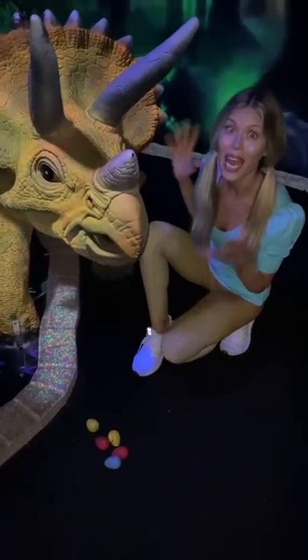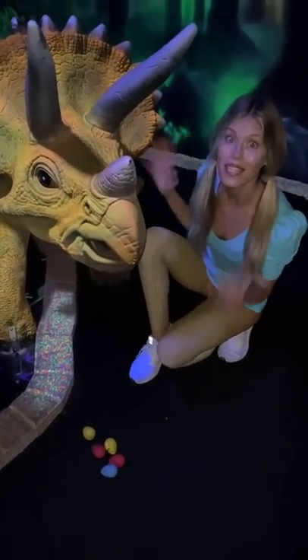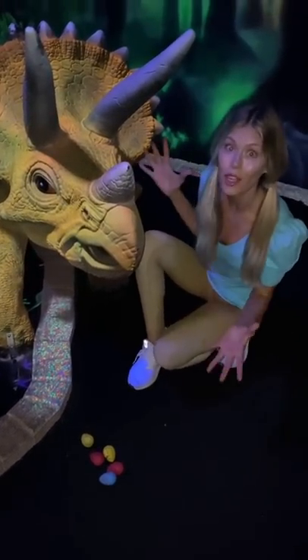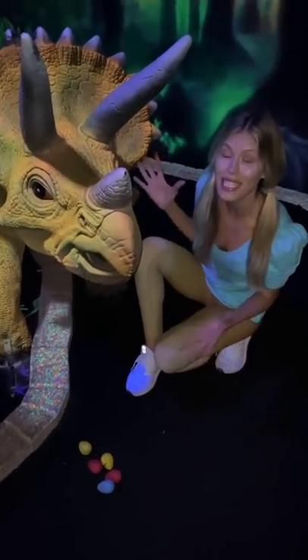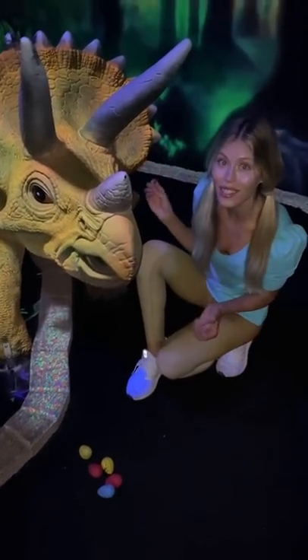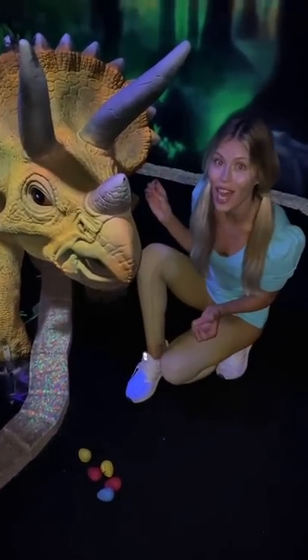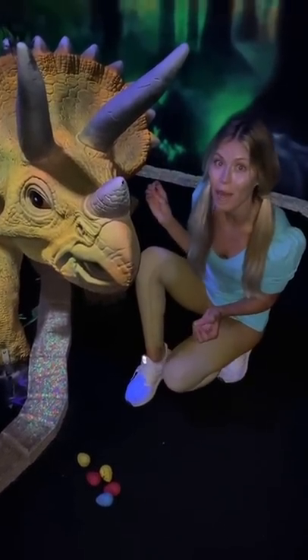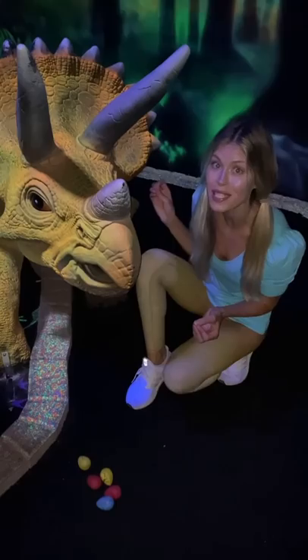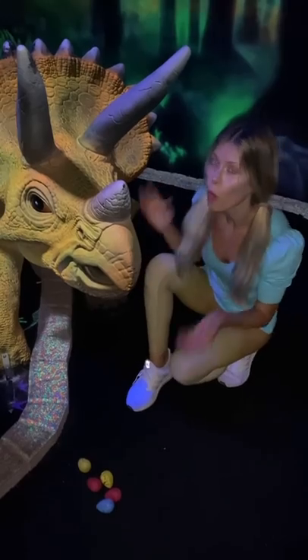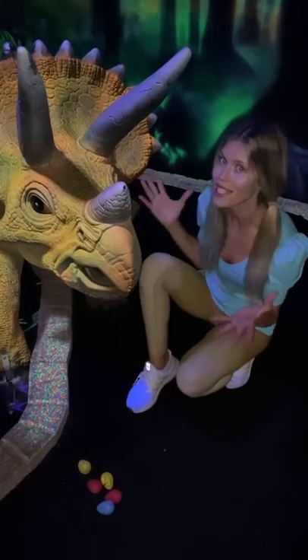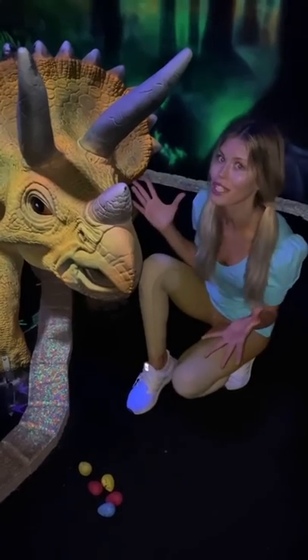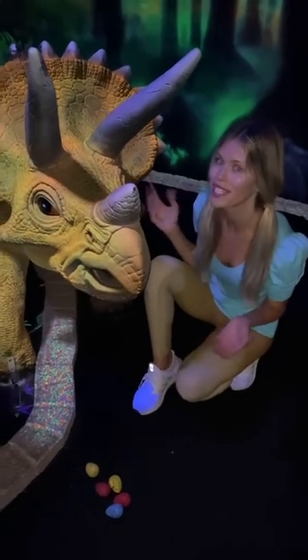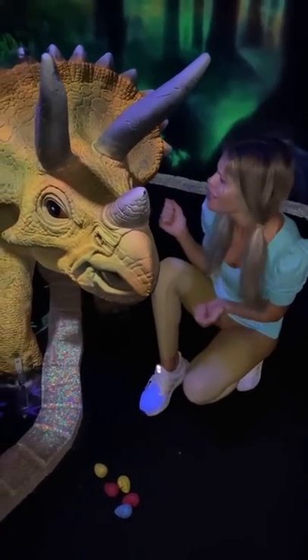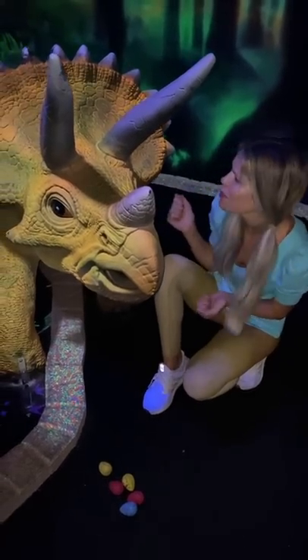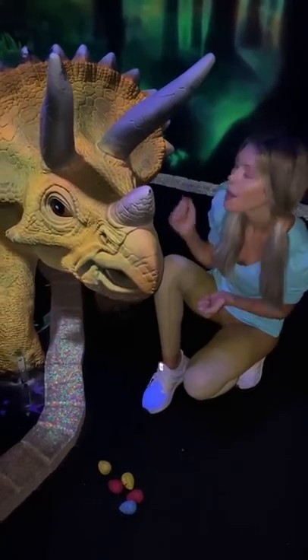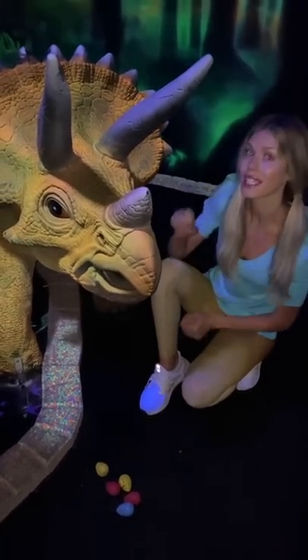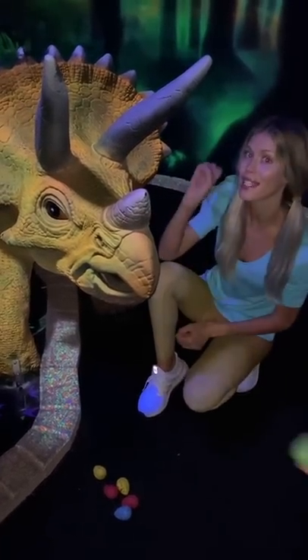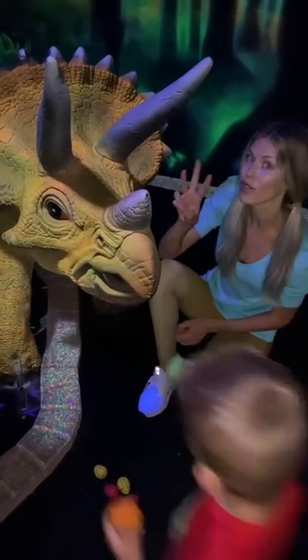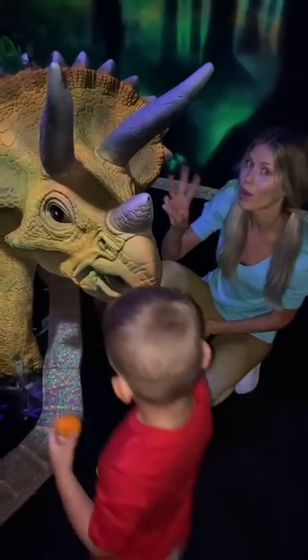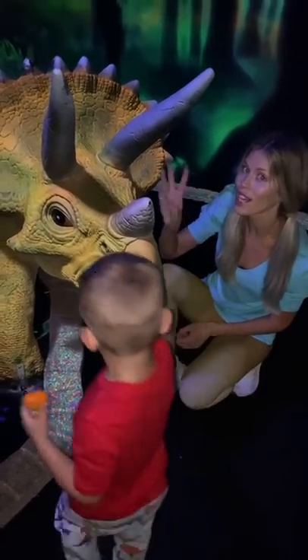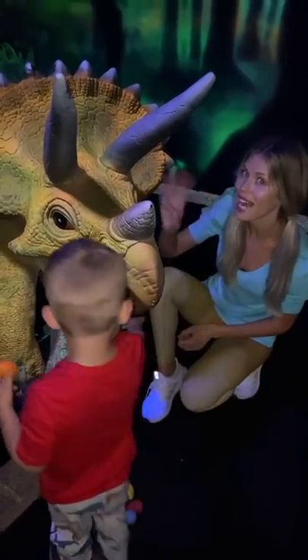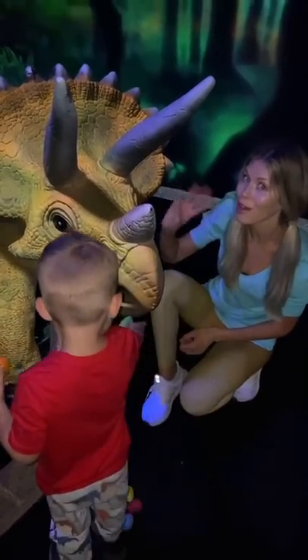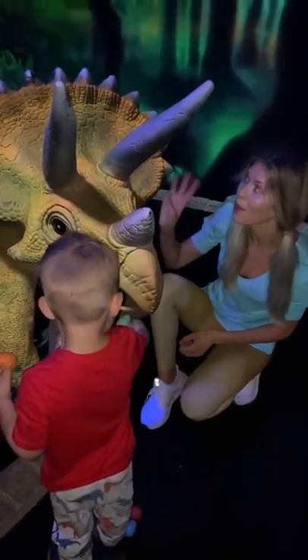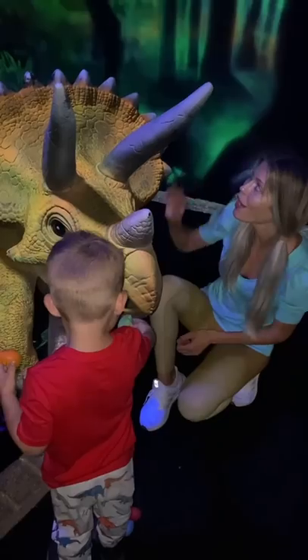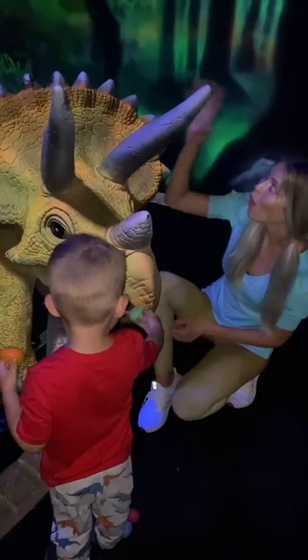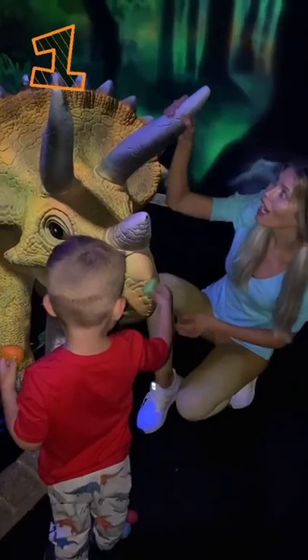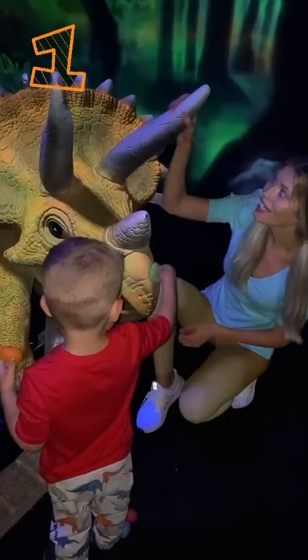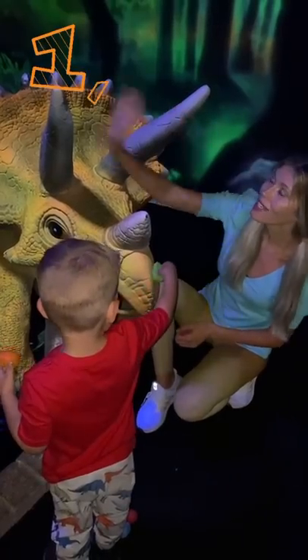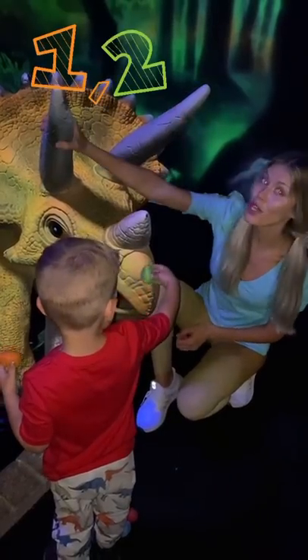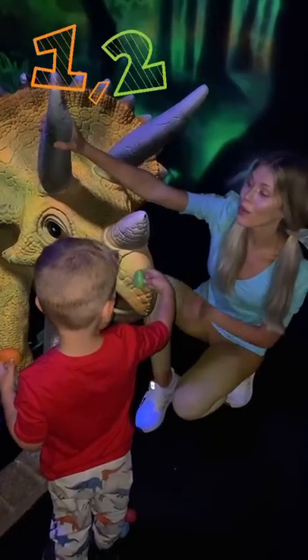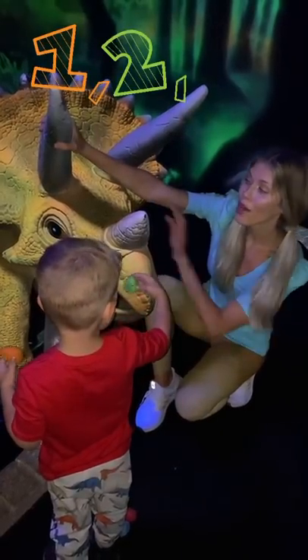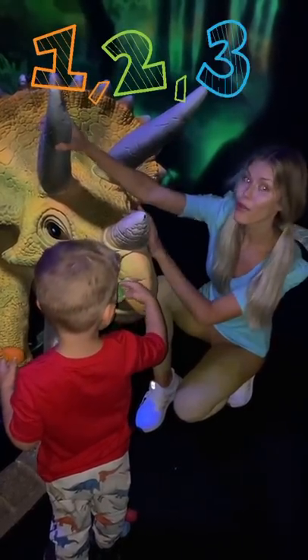We have another Triceratops! Why is it called a Triceratops? Because it has three horns on its head — remember? One, two, three!